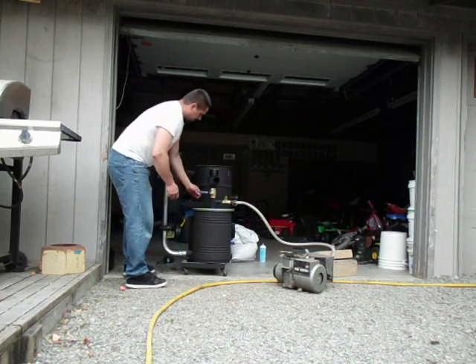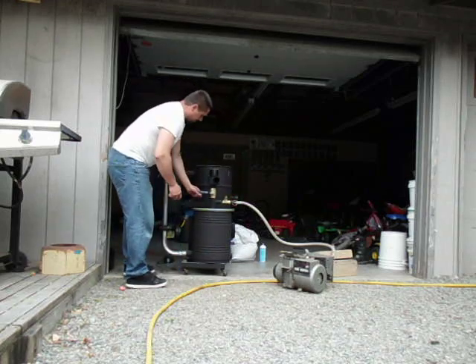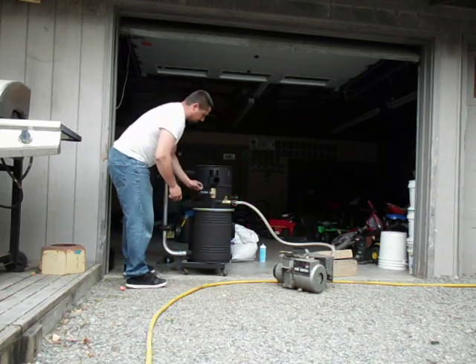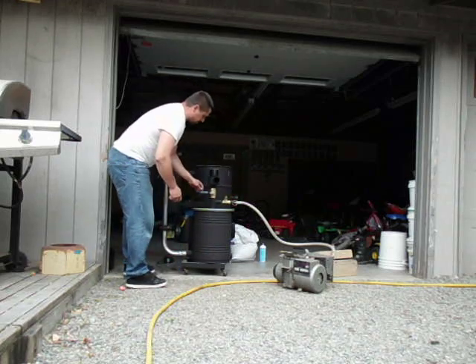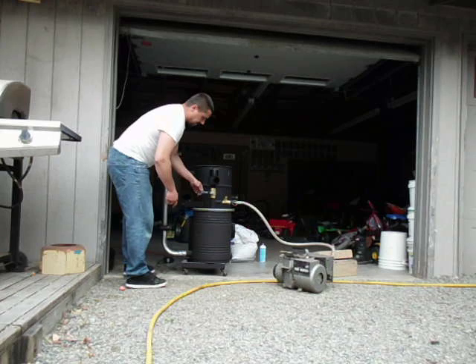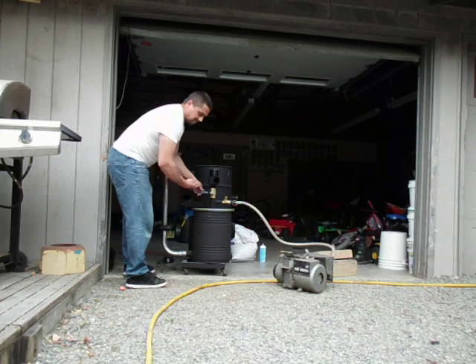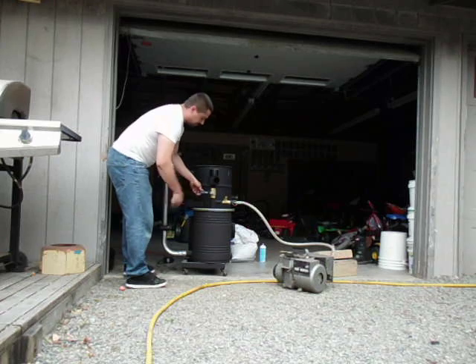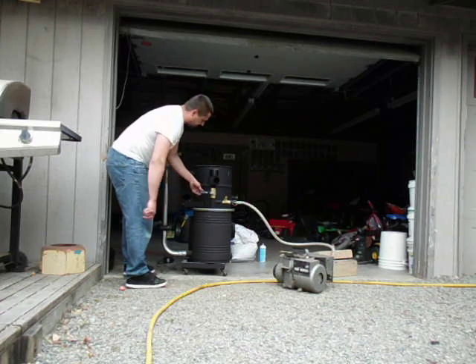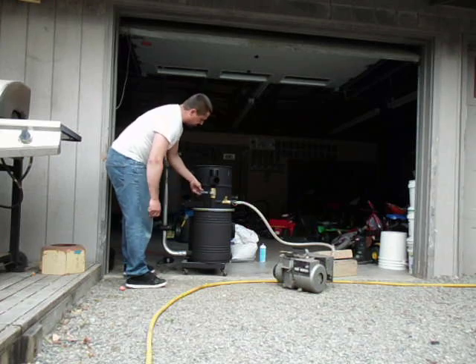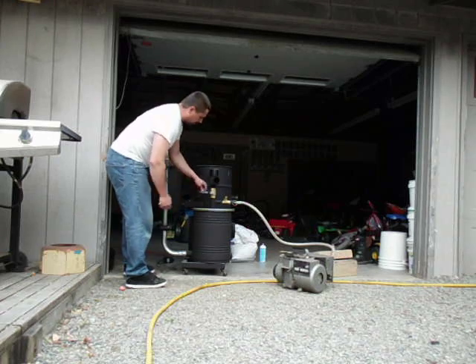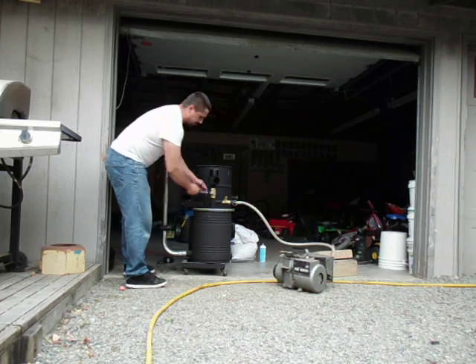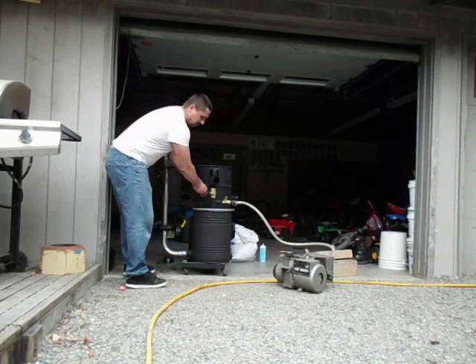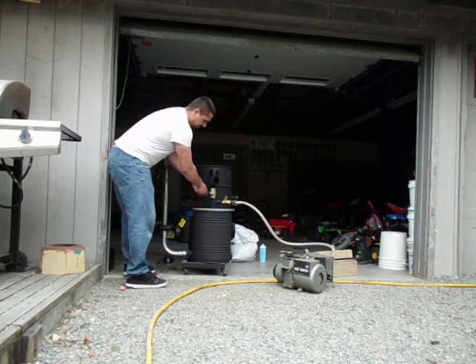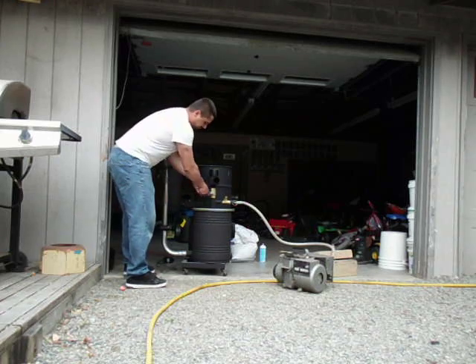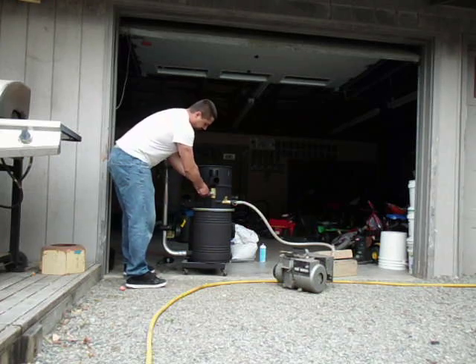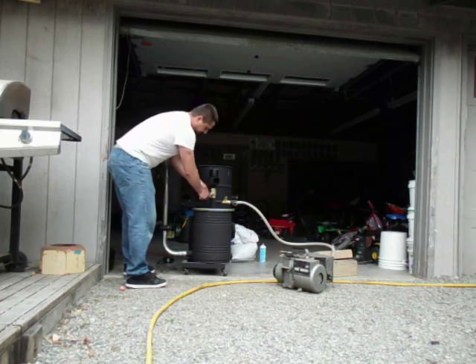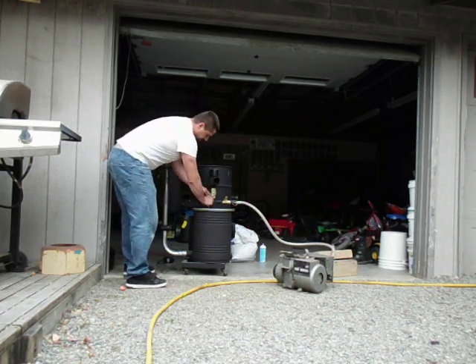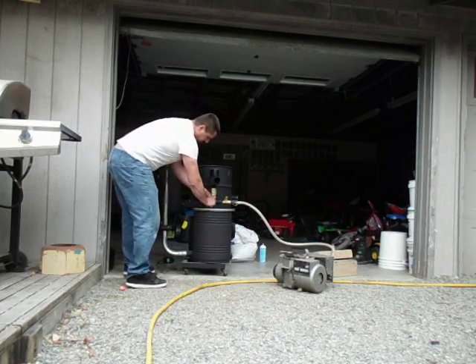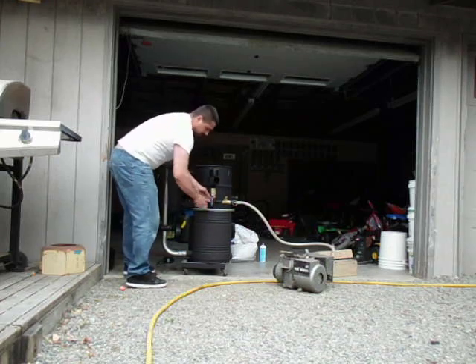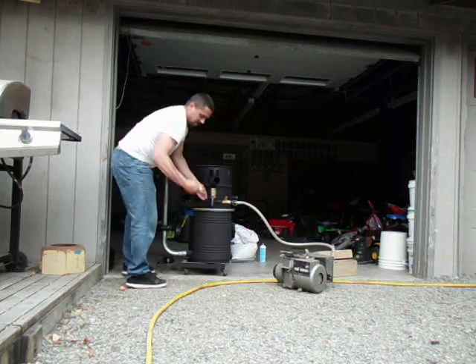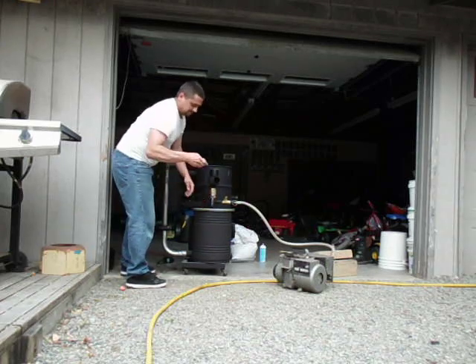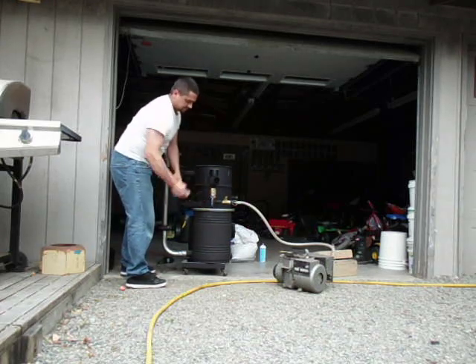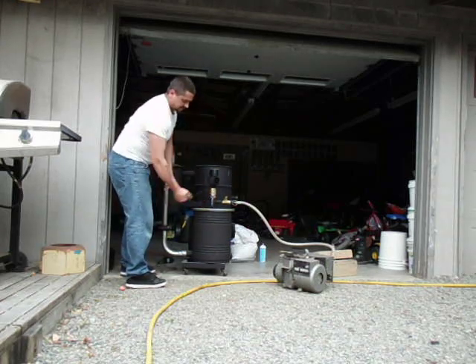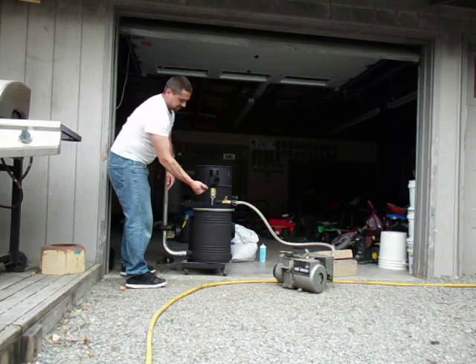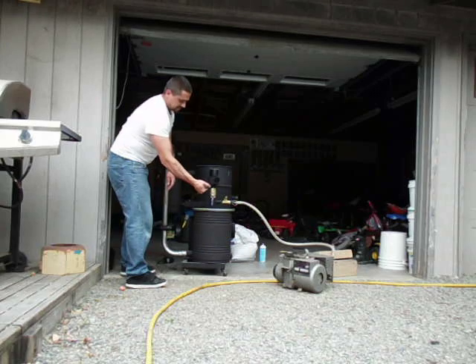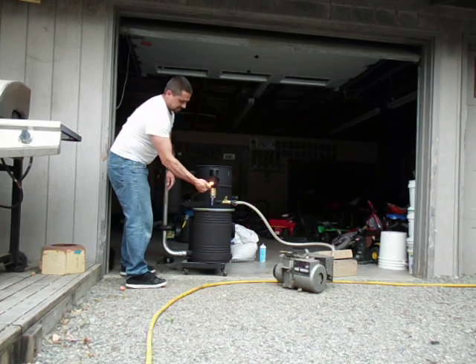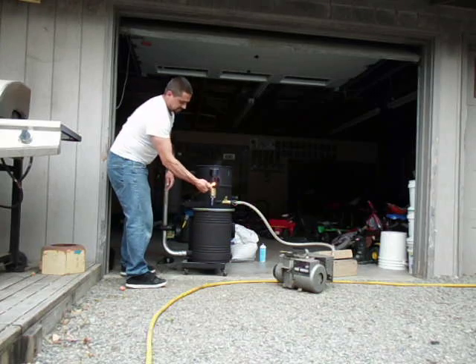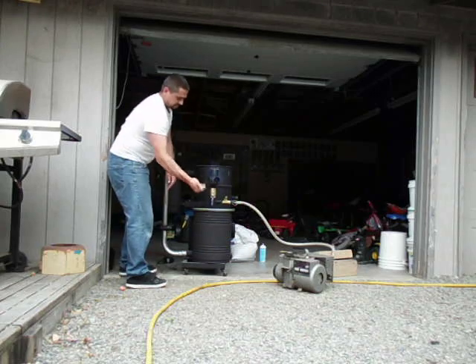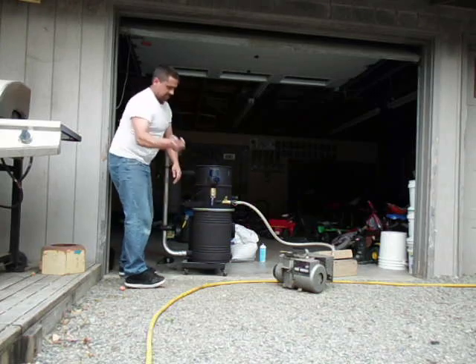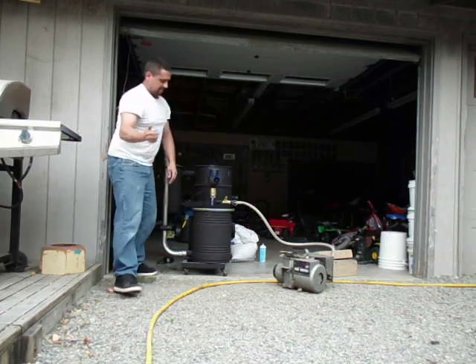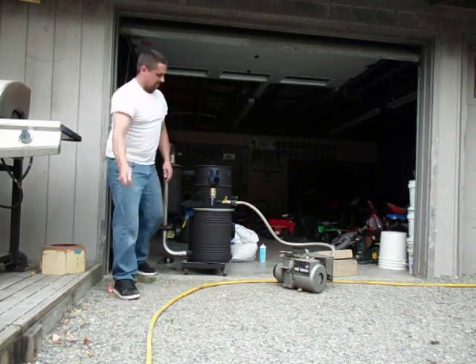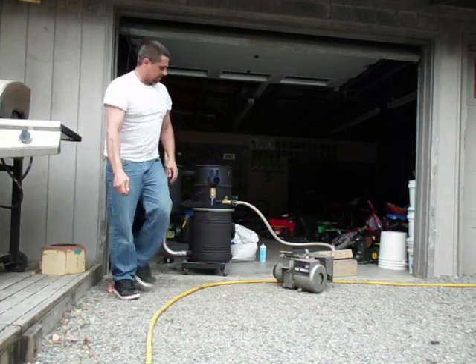So we killed the generator, plugged in the fan. We'll open up the ball valve and get some flame to it. There it is.